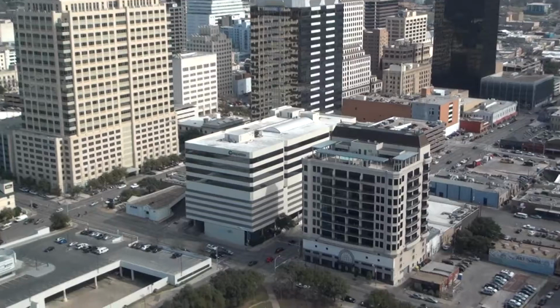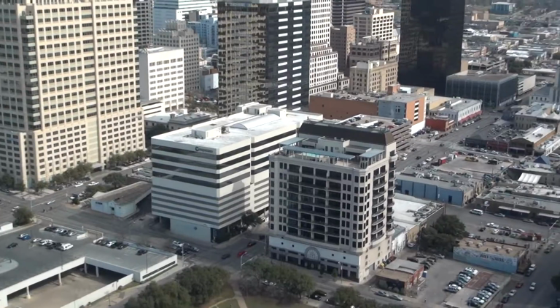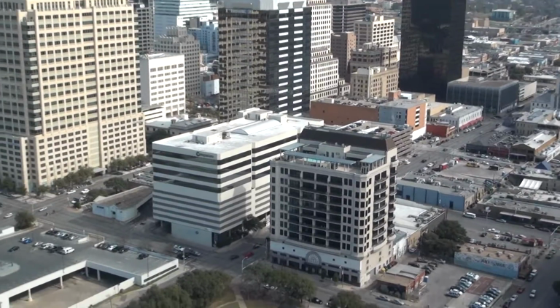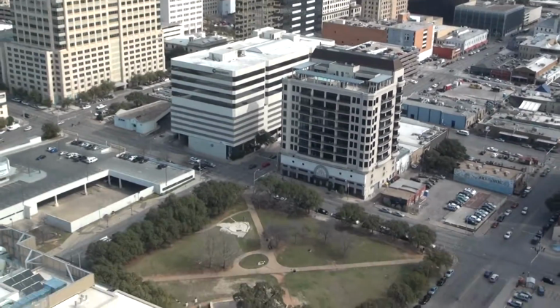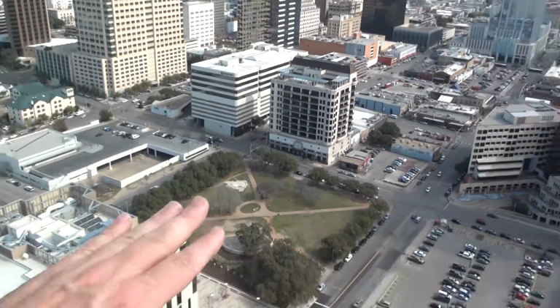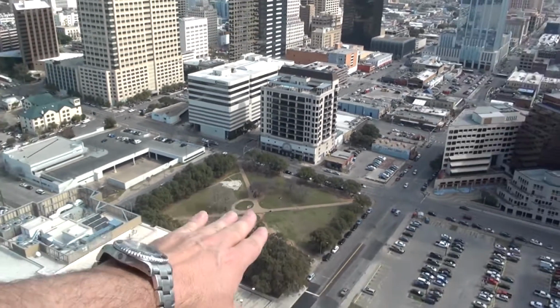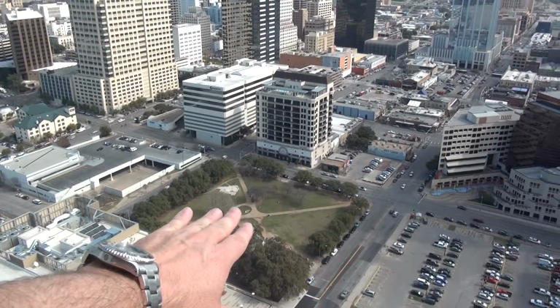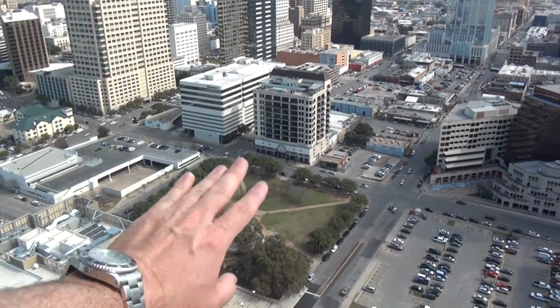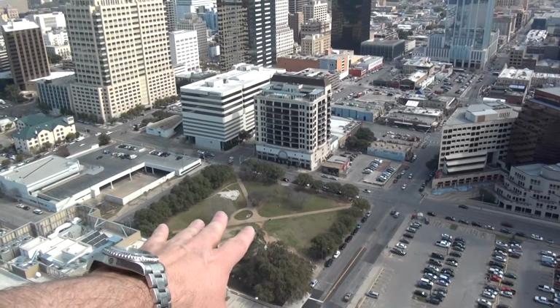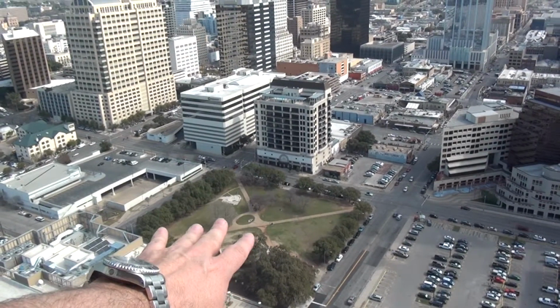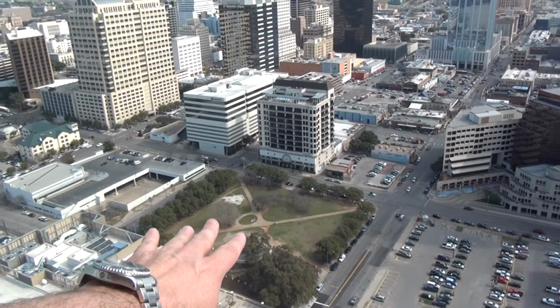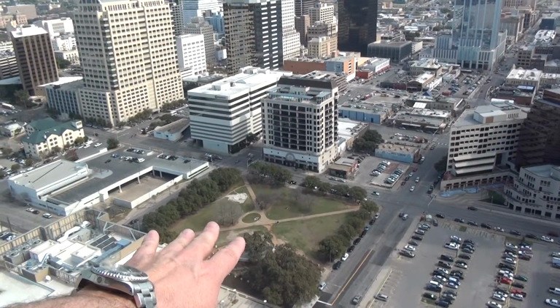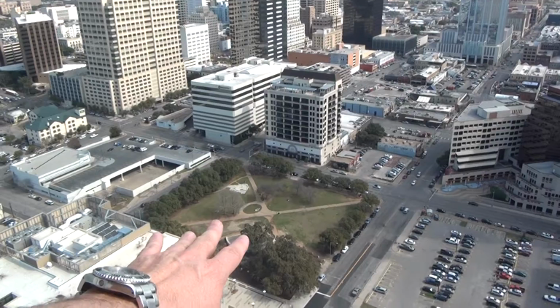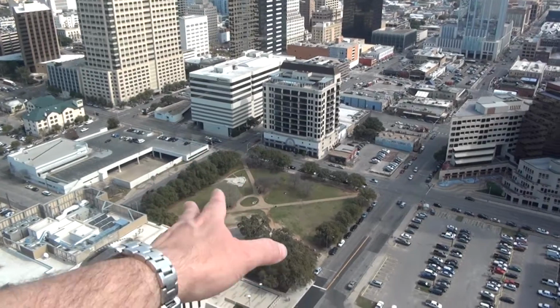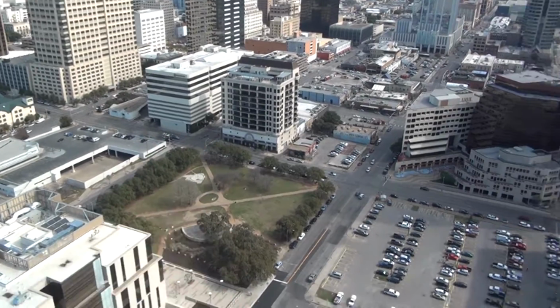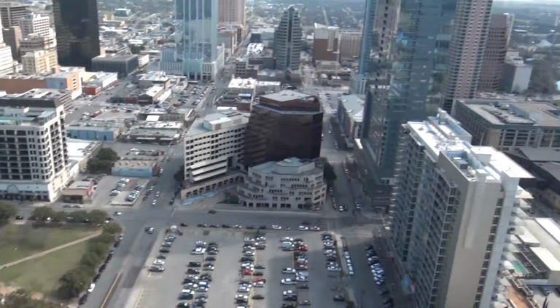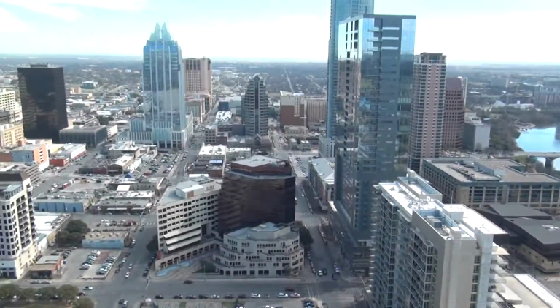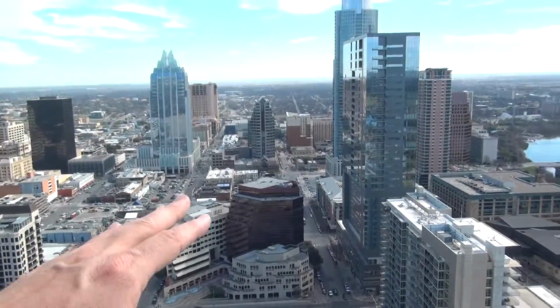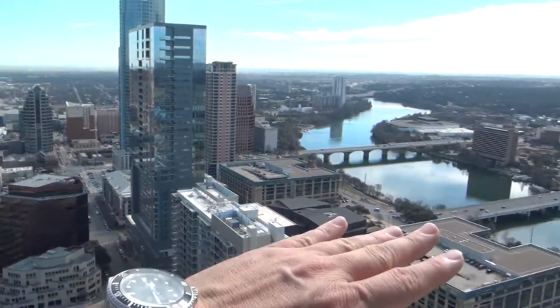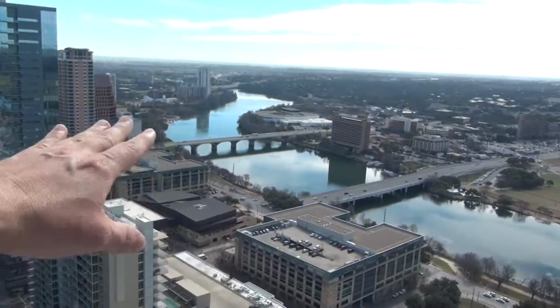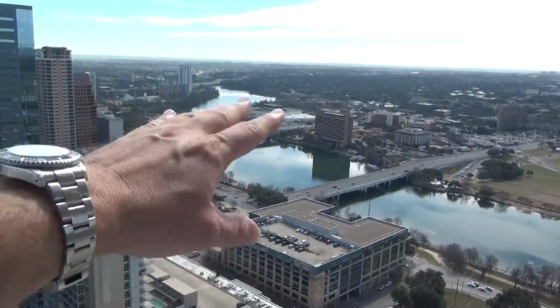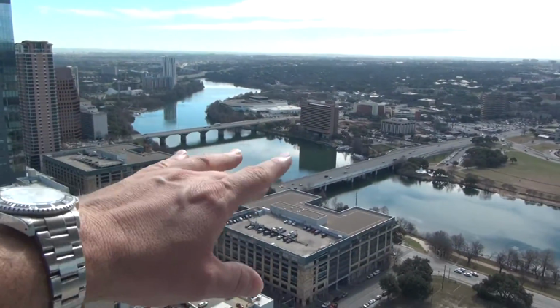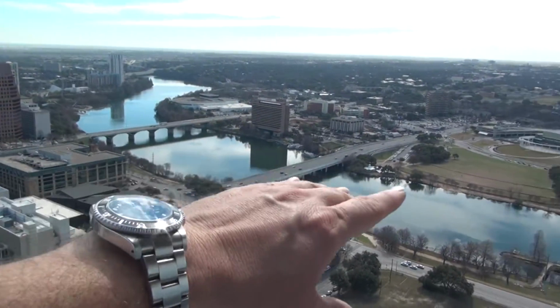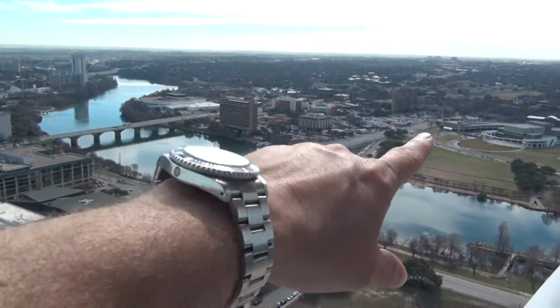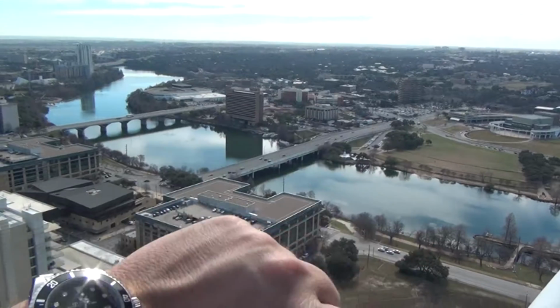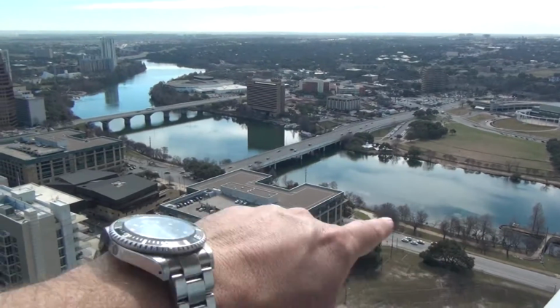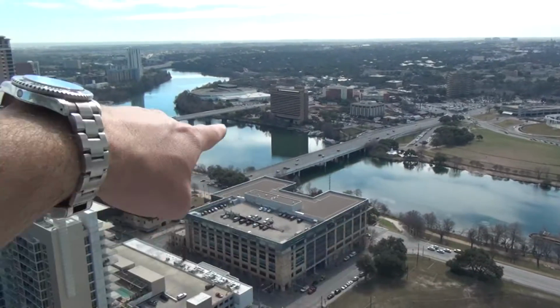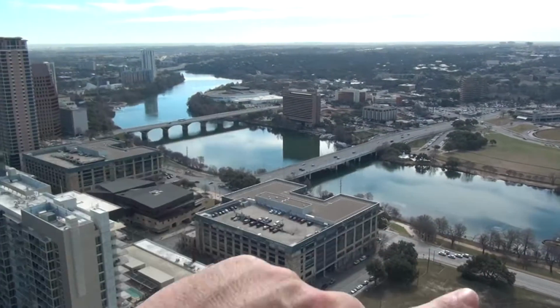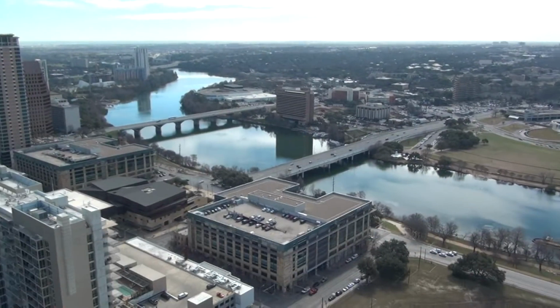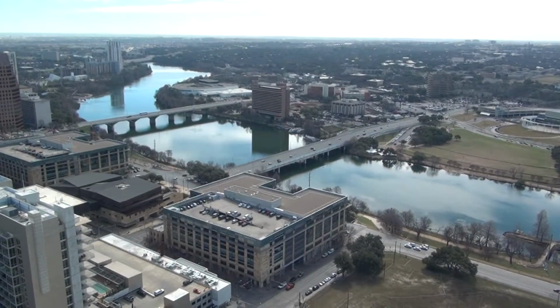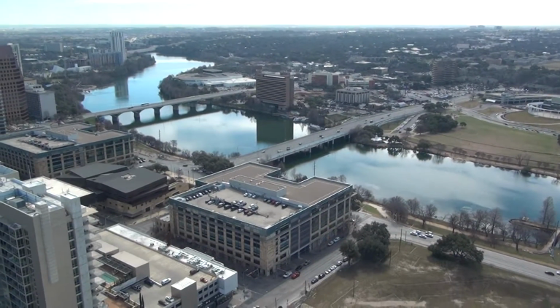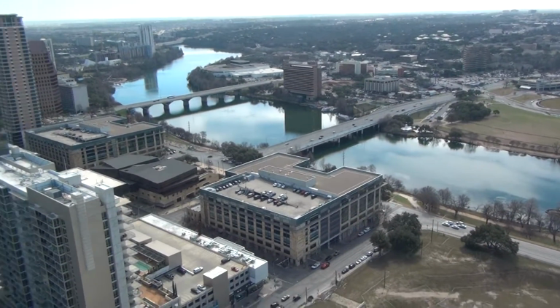Continuing on with my tour here, Republic Park — that's where the Farmer's Market is every Saturday between 8 and 12. Of course, we're right in the heart of downtown Austin, and this is the Long Center right over here on the Hike and Bike Trail. Take time and visit there if you can.